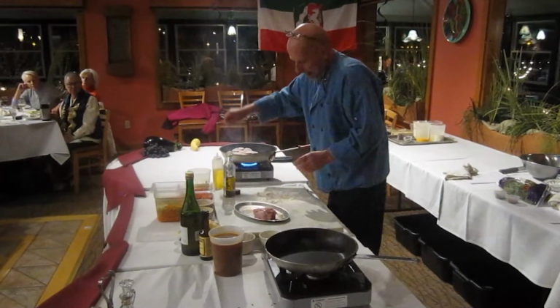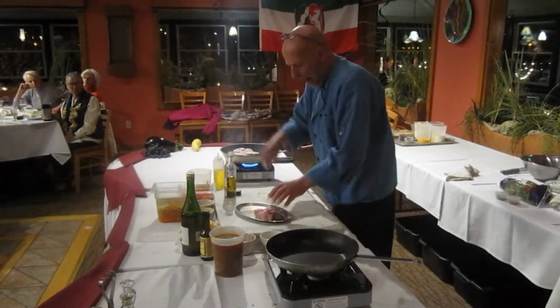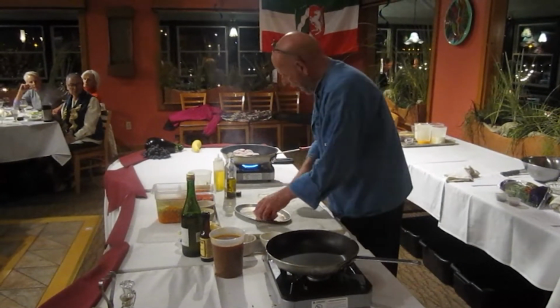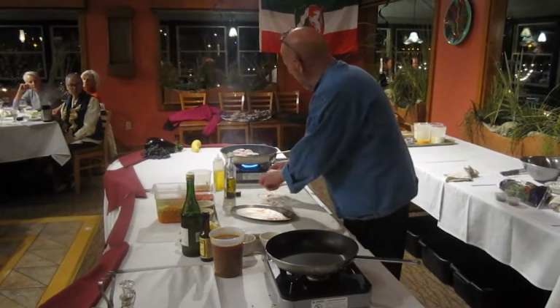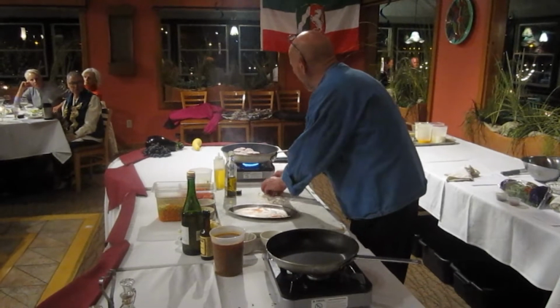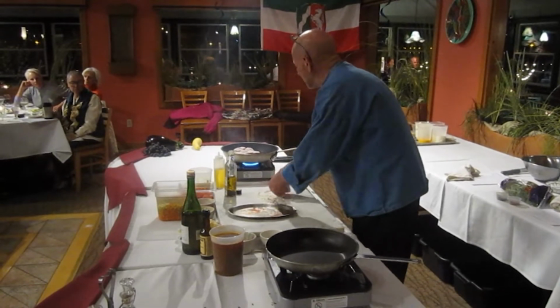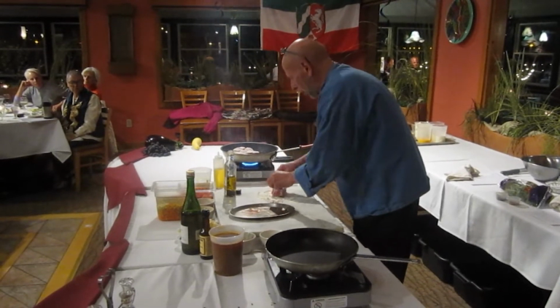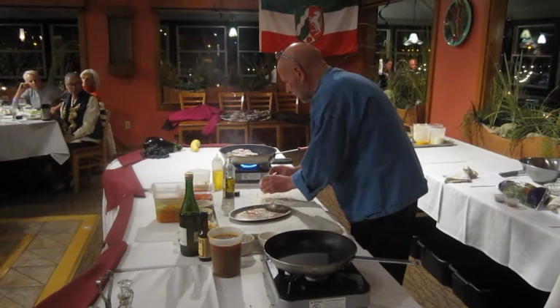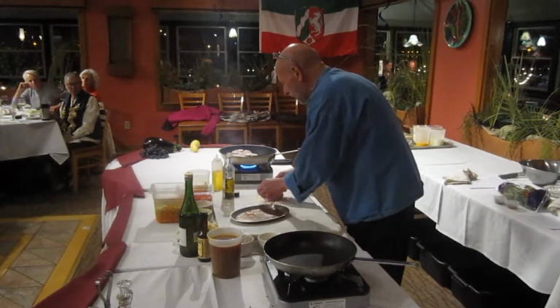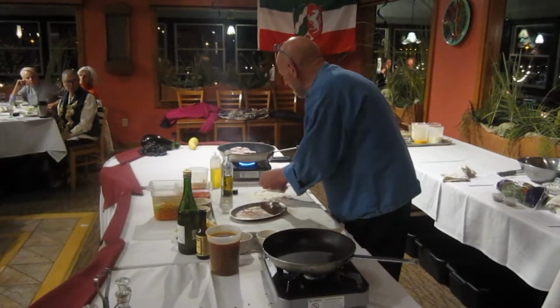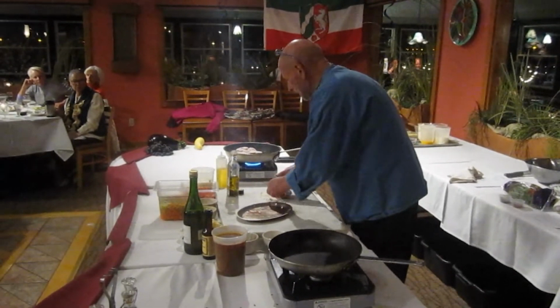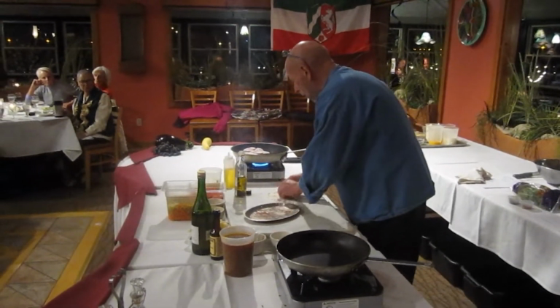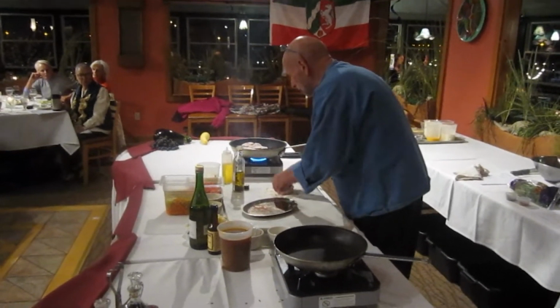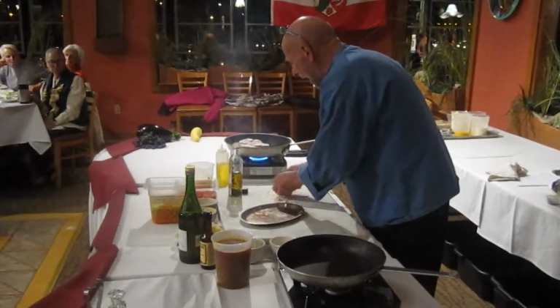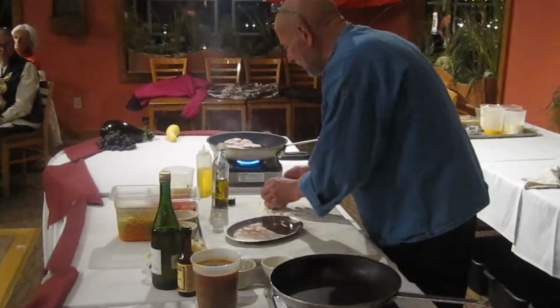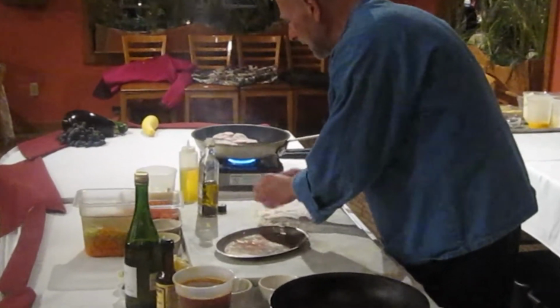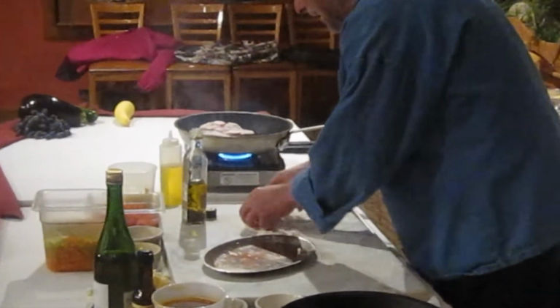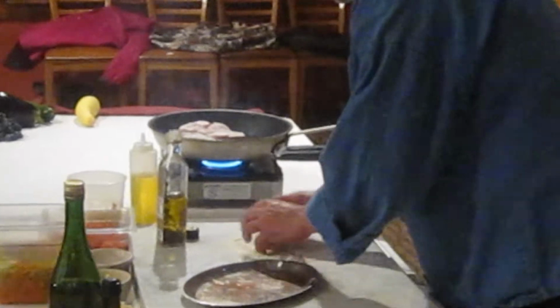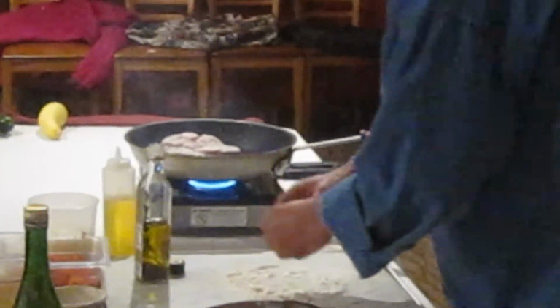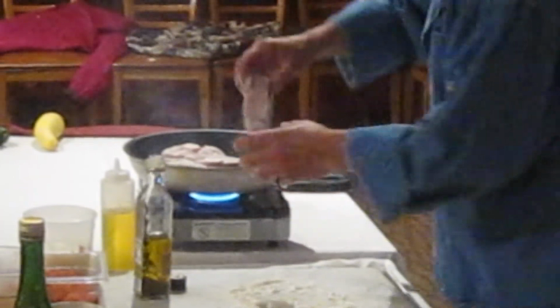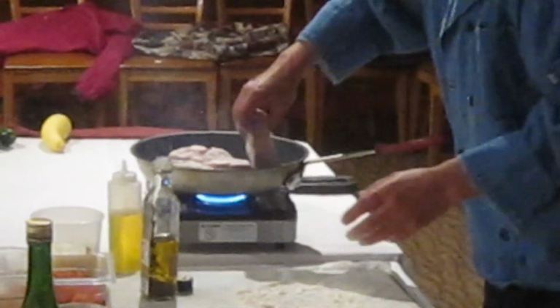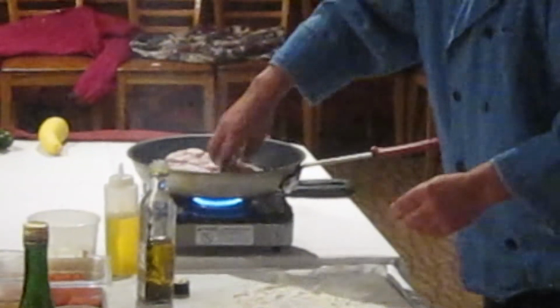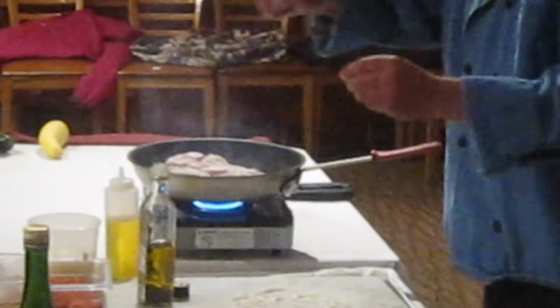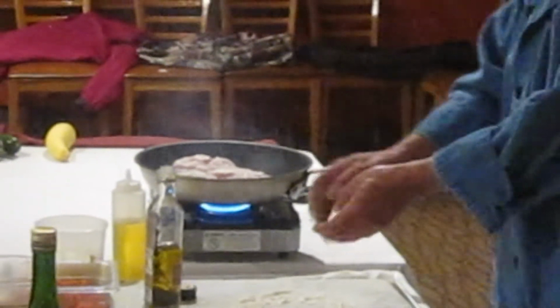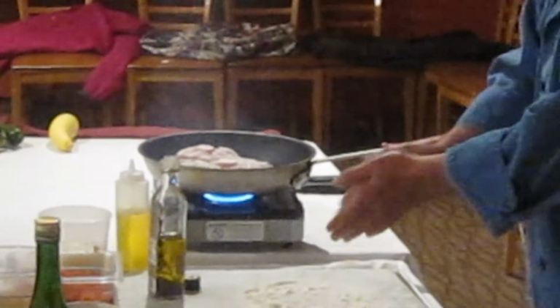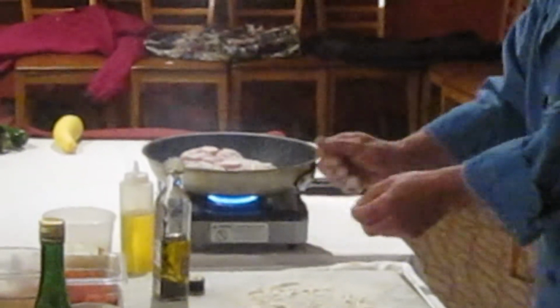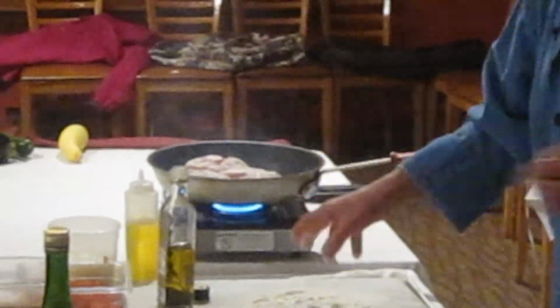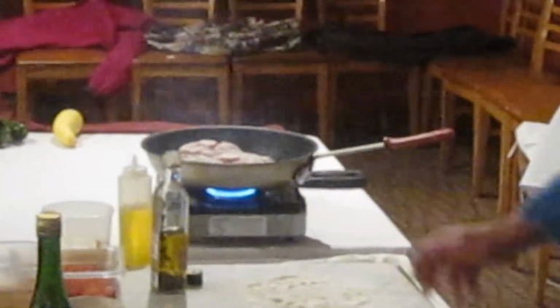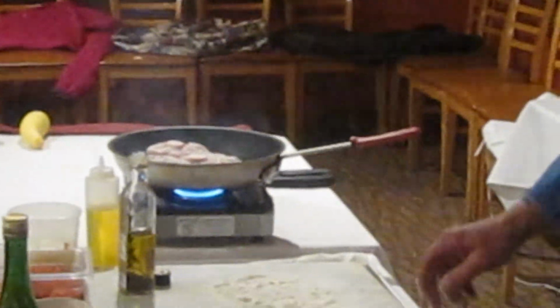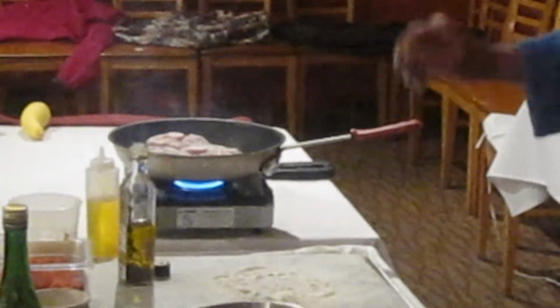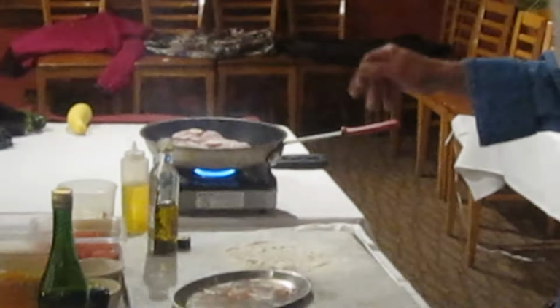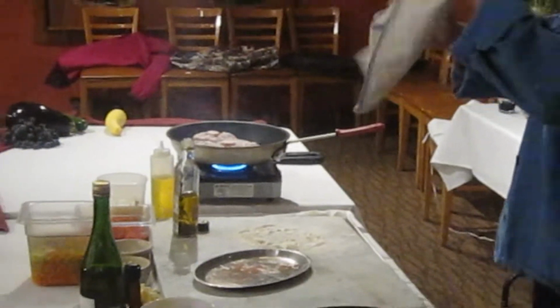After it's done golden brown, we're going to take it out of the frying pan and we're going to sauté all the different vegetables.